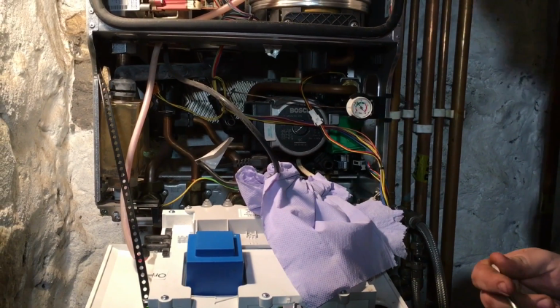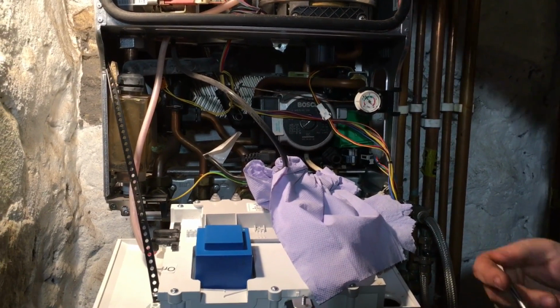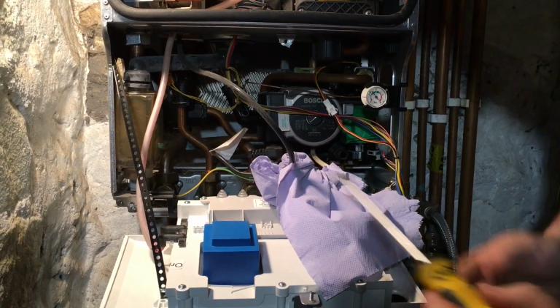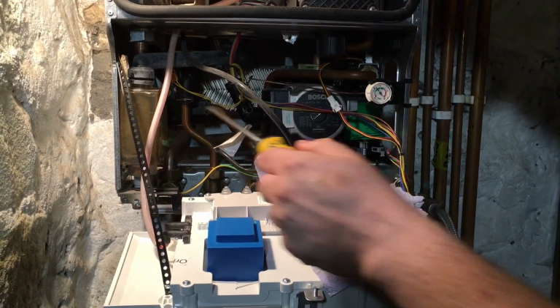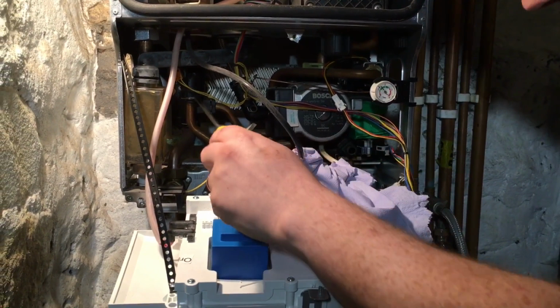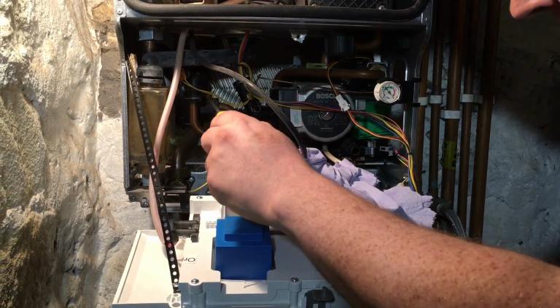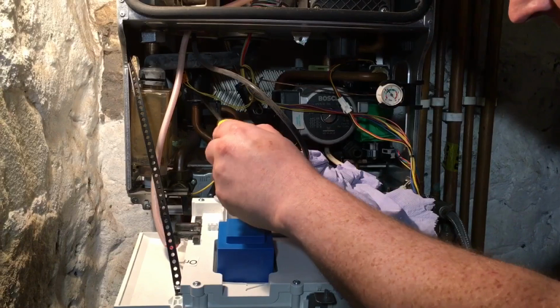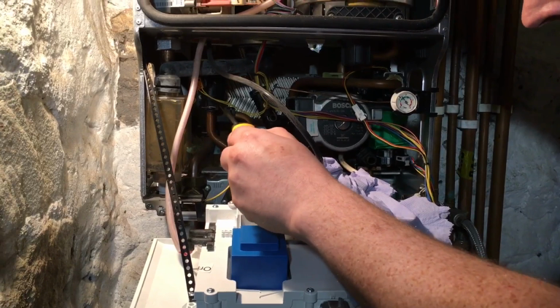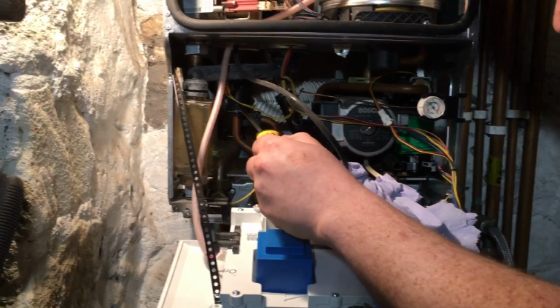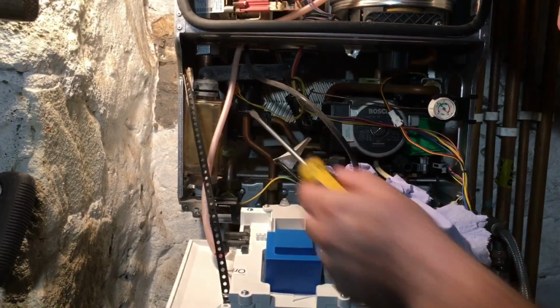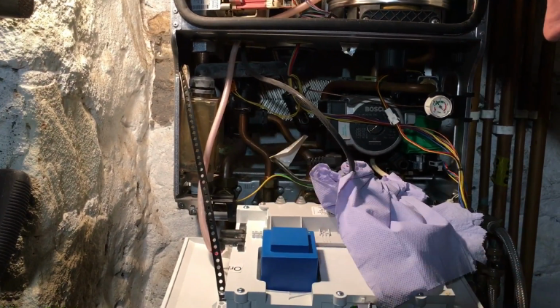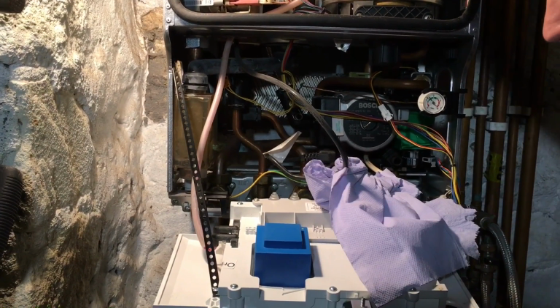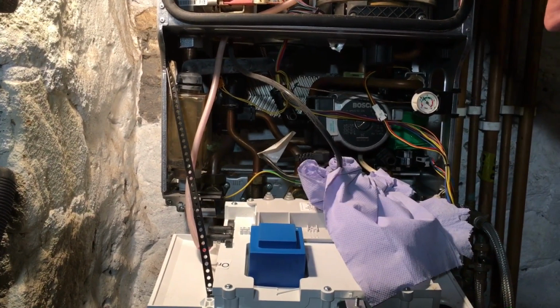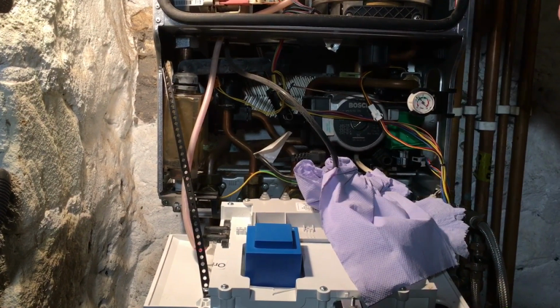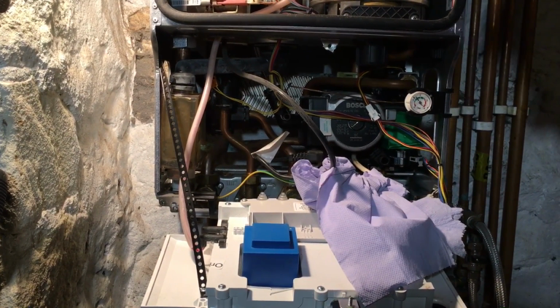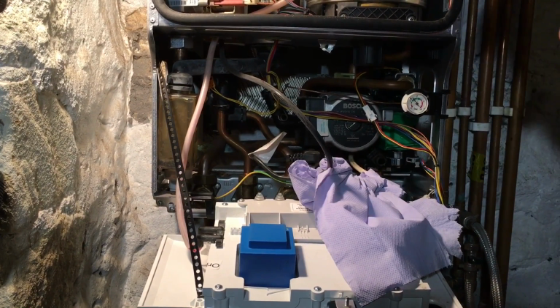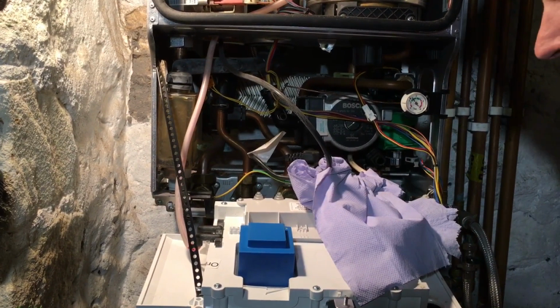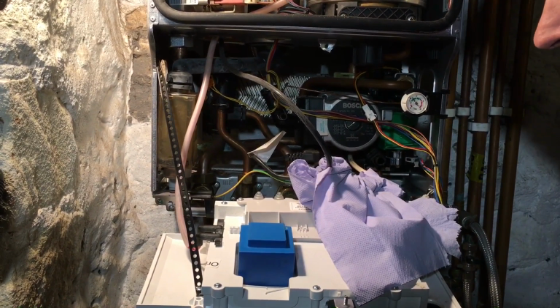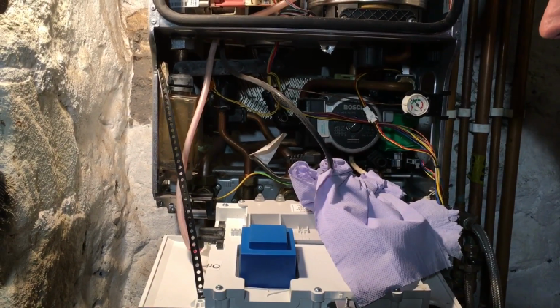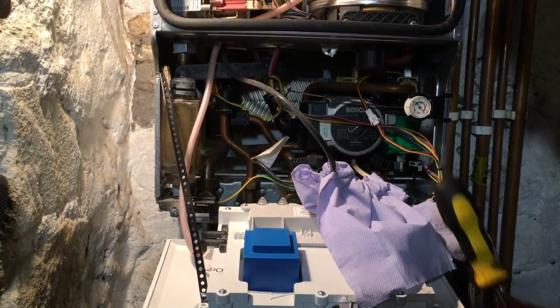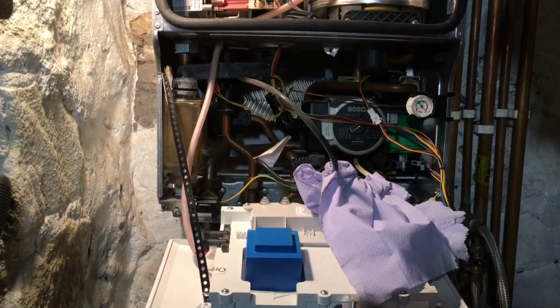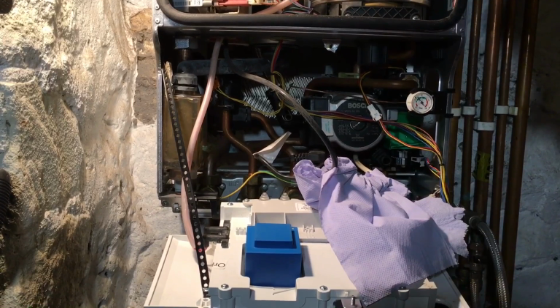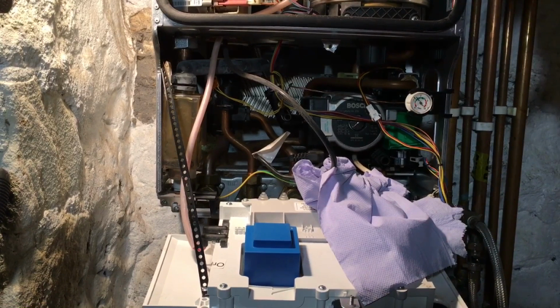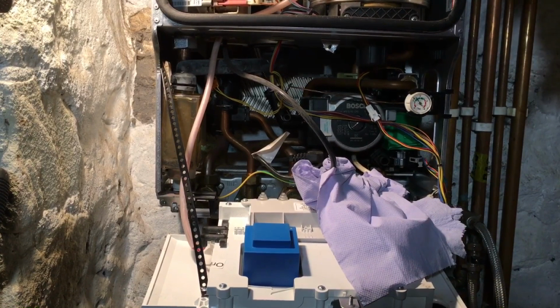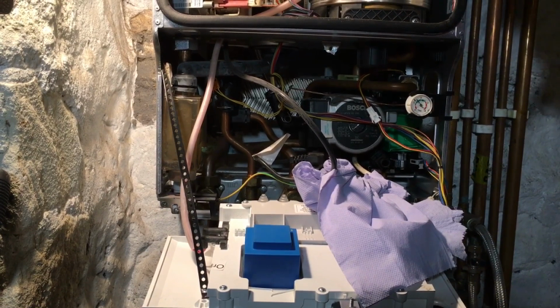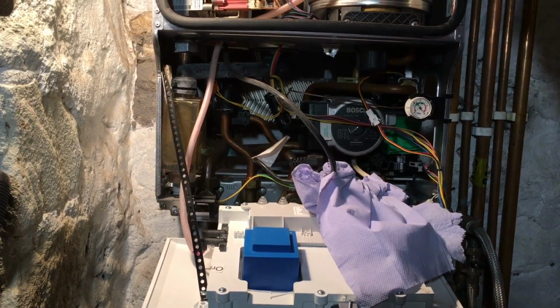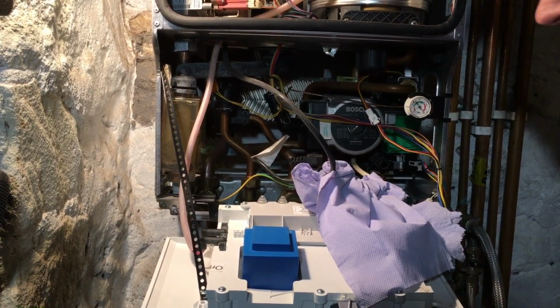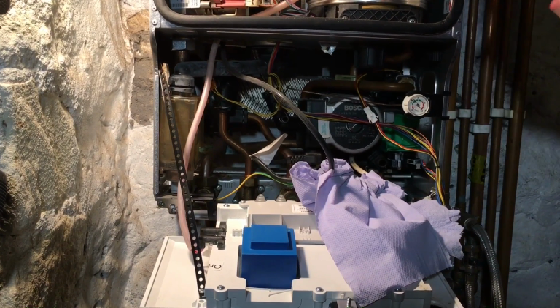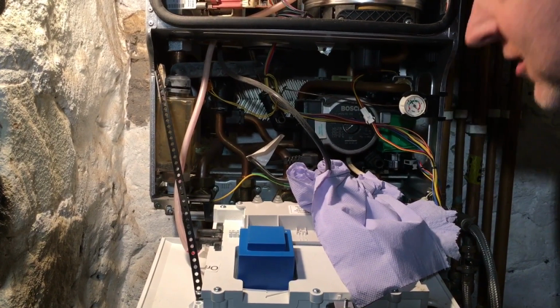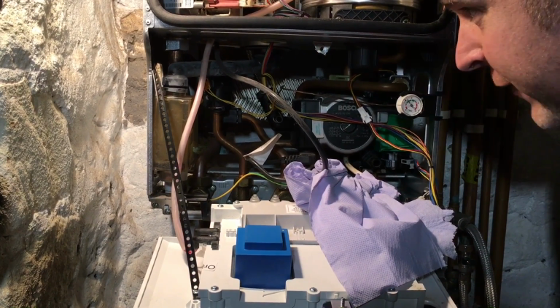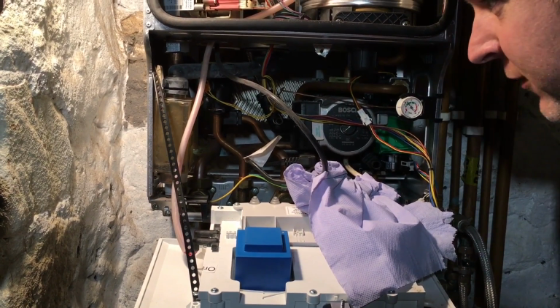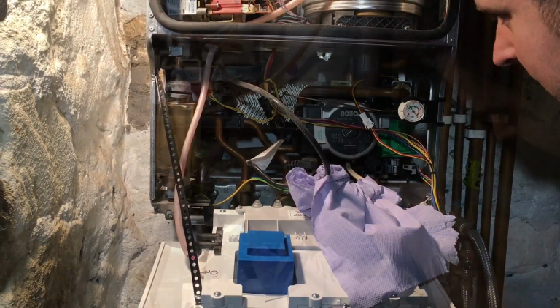Also on this side here we've got the flow manifold, which is also common for pinholing and leaking, spraying all over the circuit board and causing hundreds of pounds of damage — so you can find Worcester for that as well.